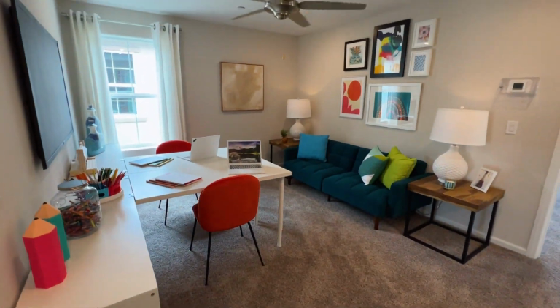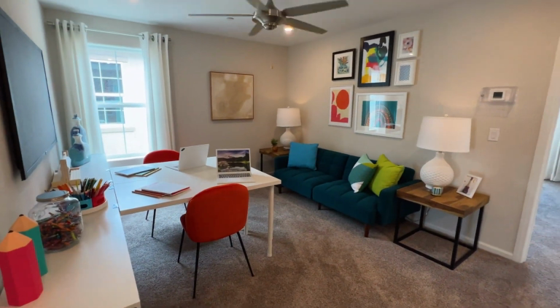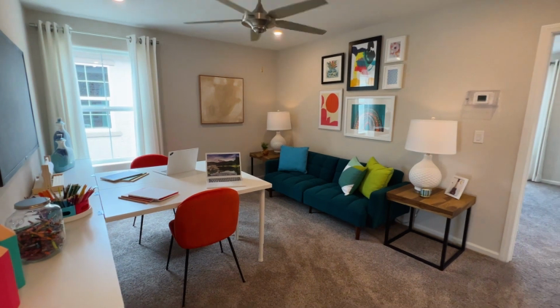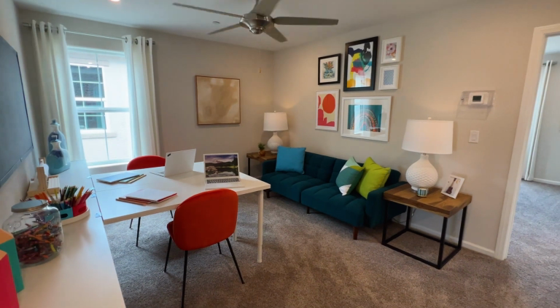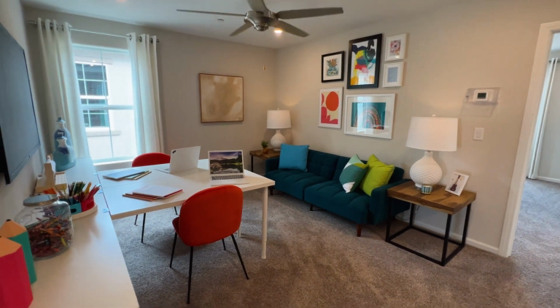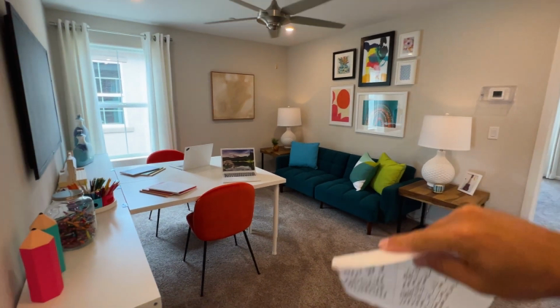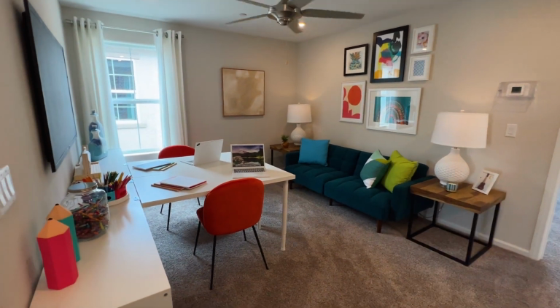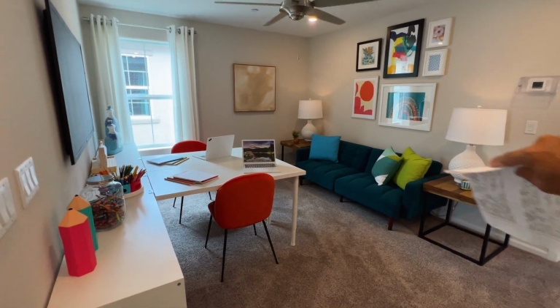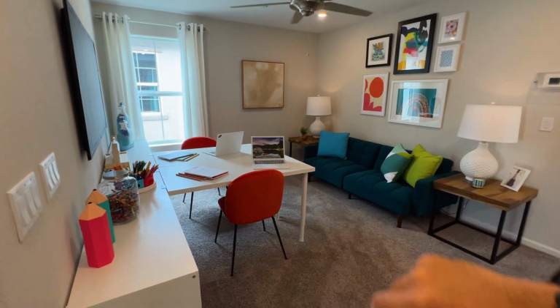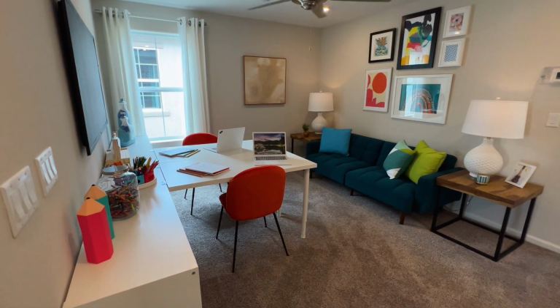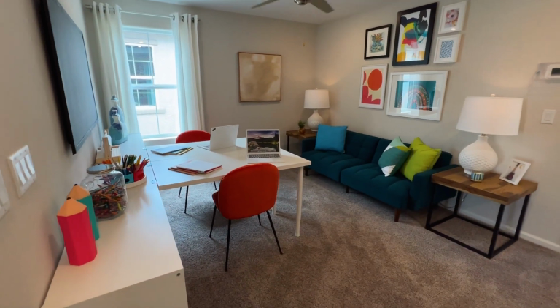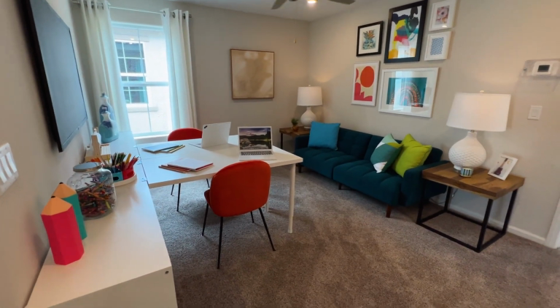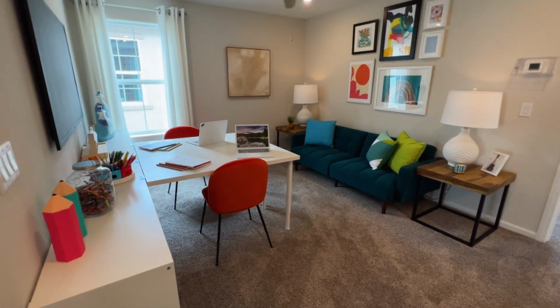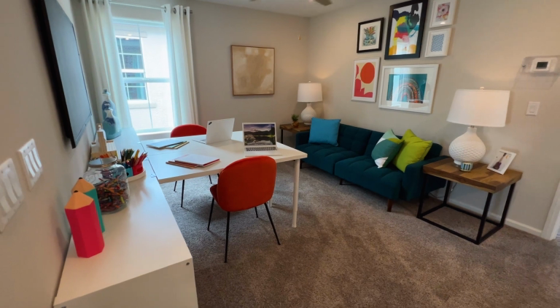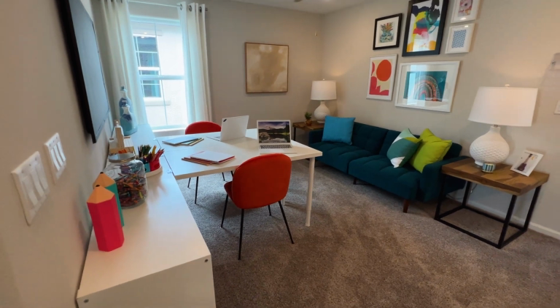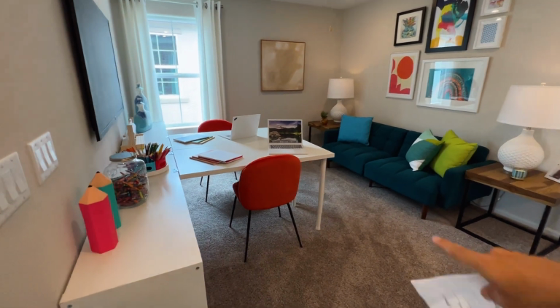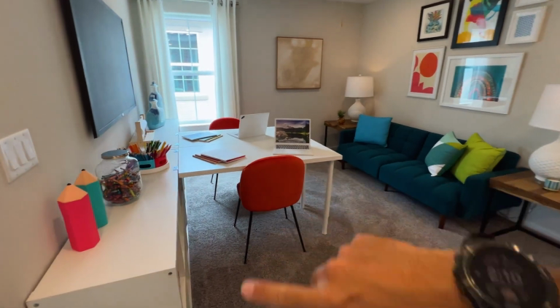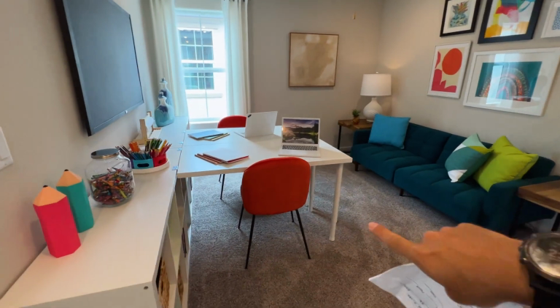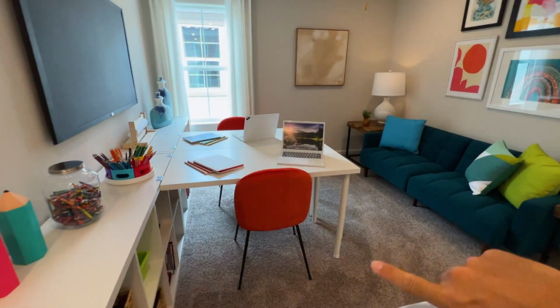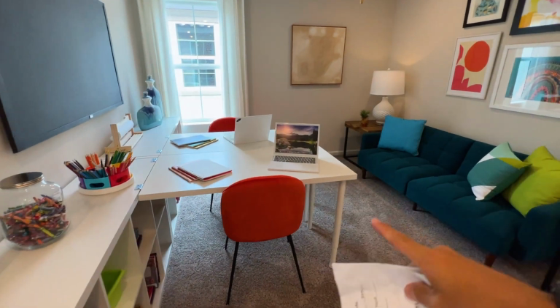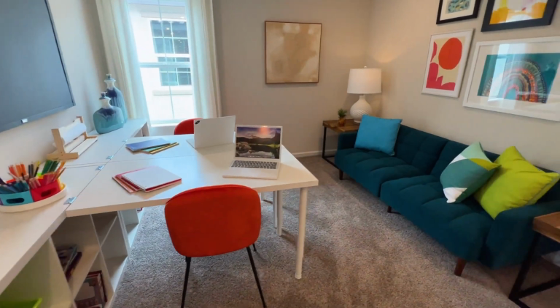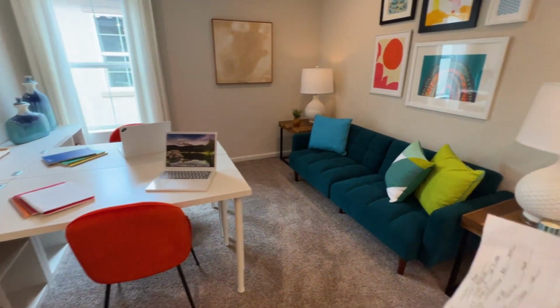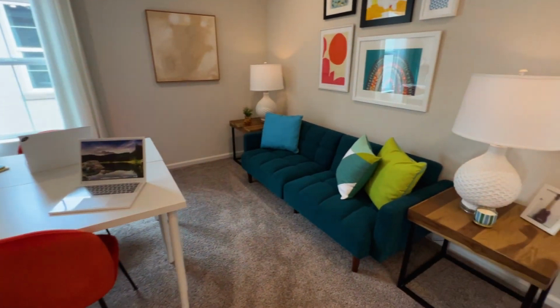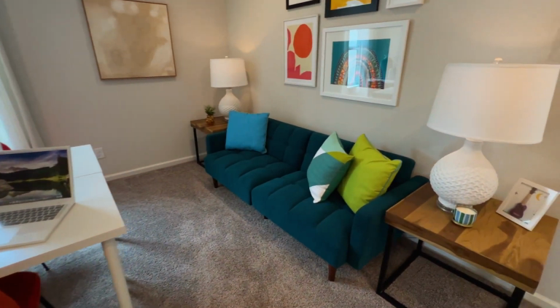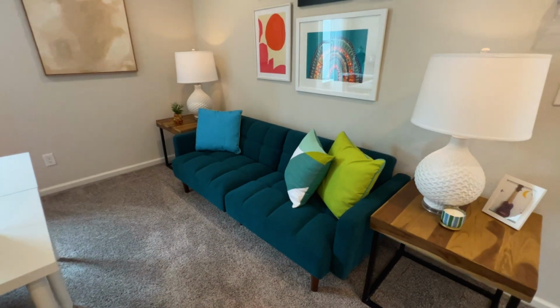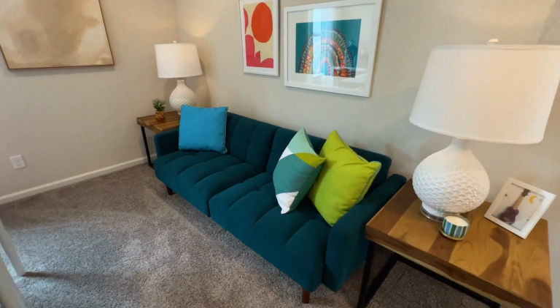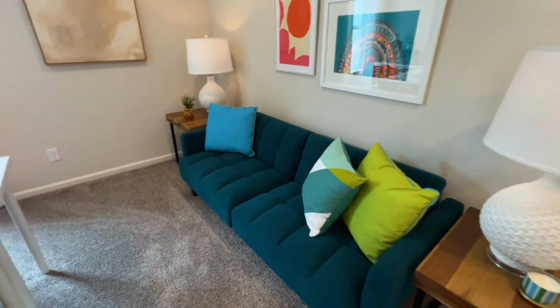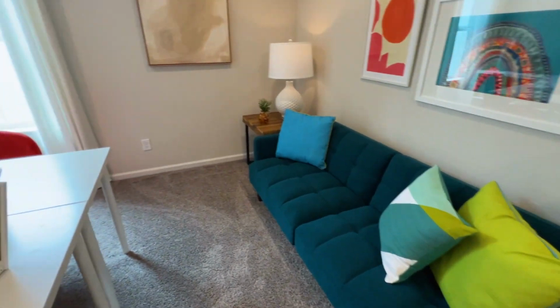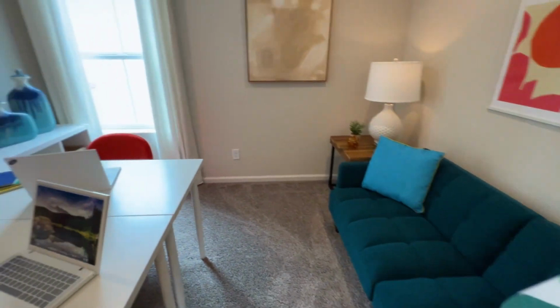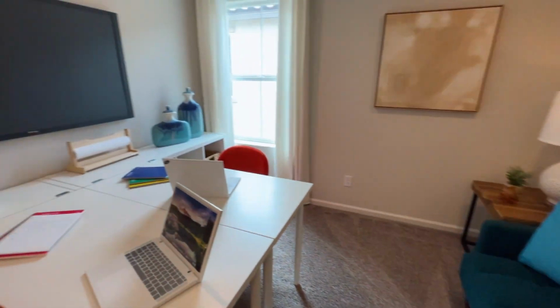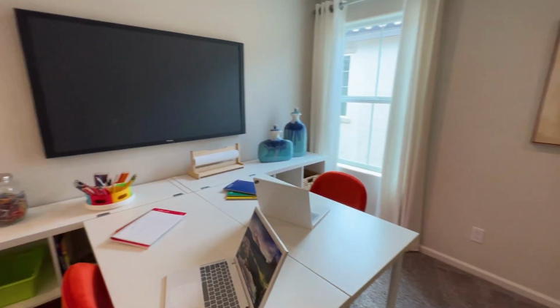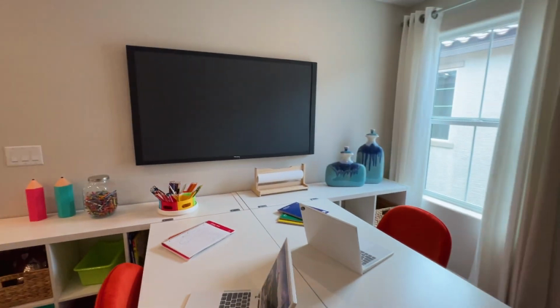At the top of the stairs, they've converted this area into a kids den — kind of like an entertainment space. There's an office area where the kids can sit, a lounging area with seating, and a large TV.